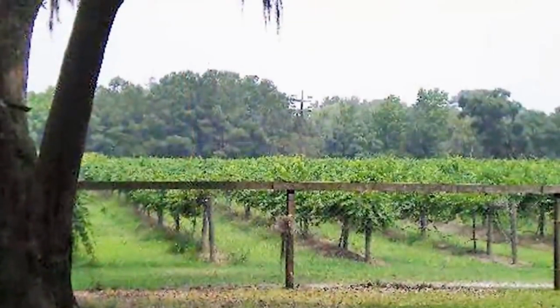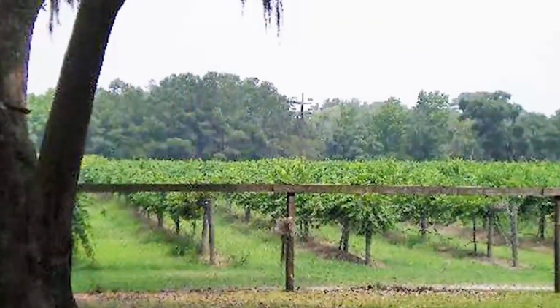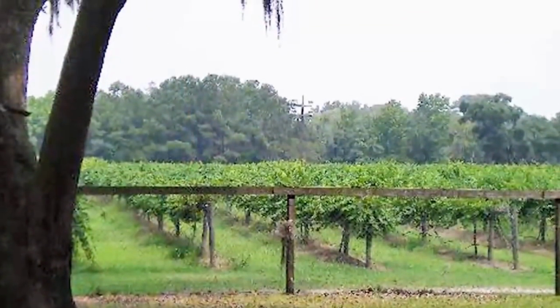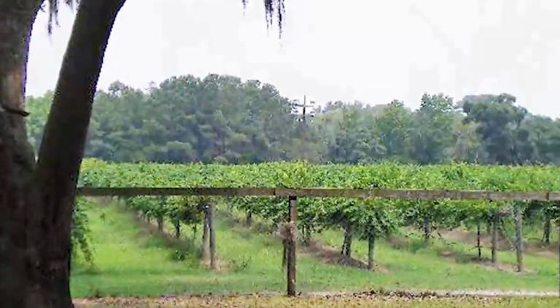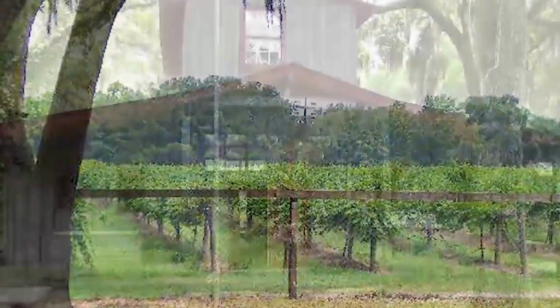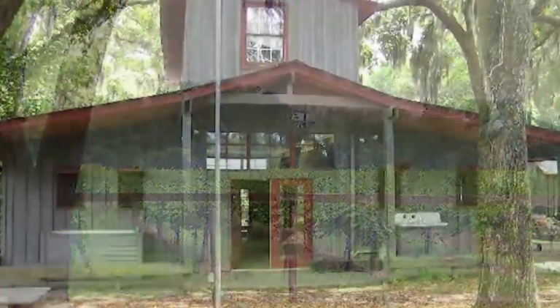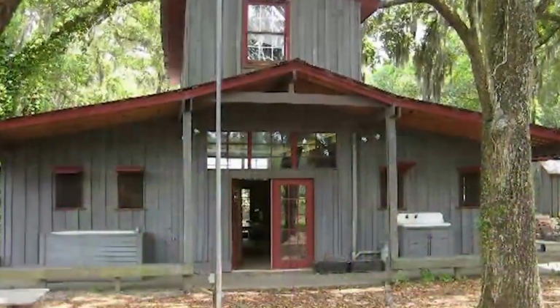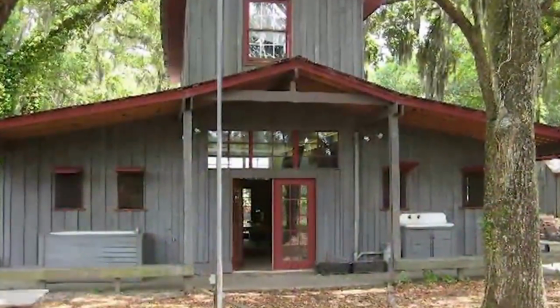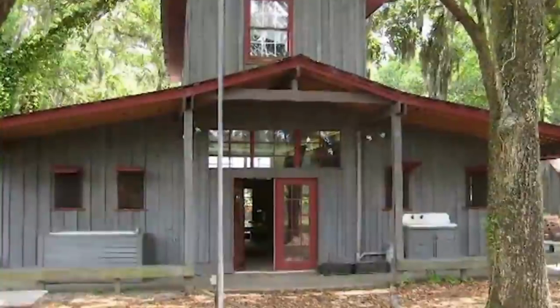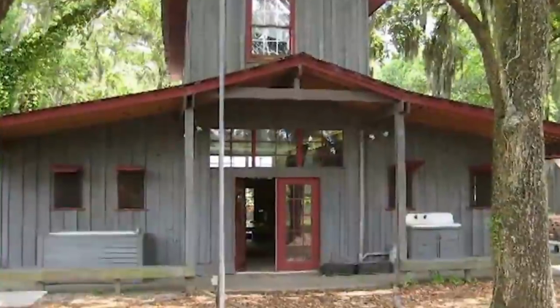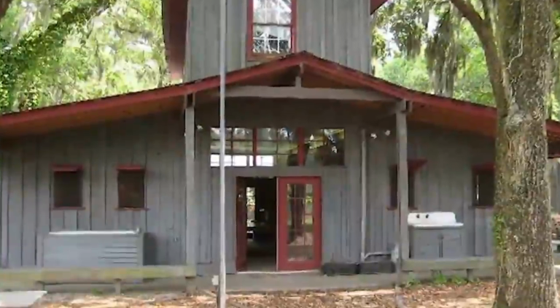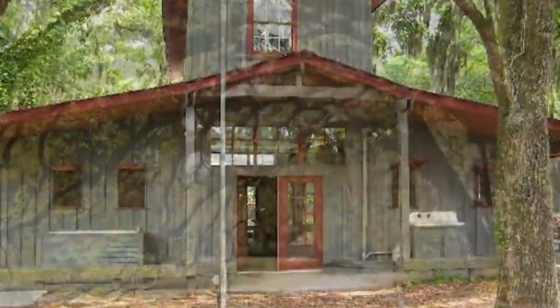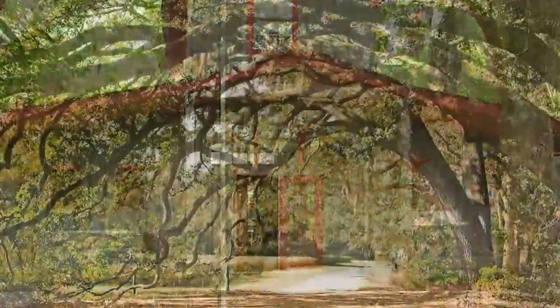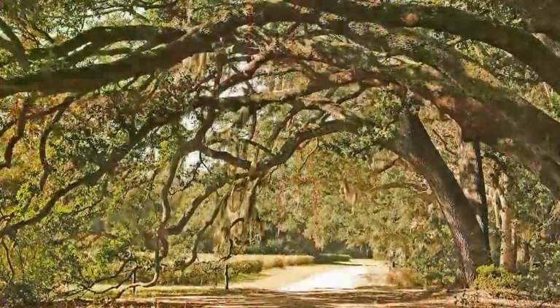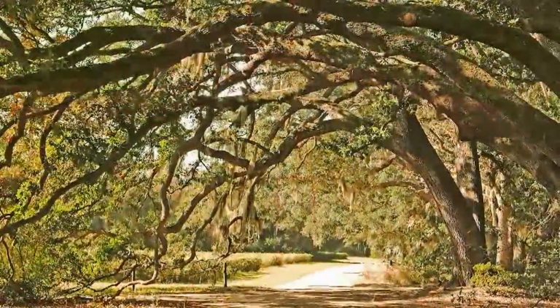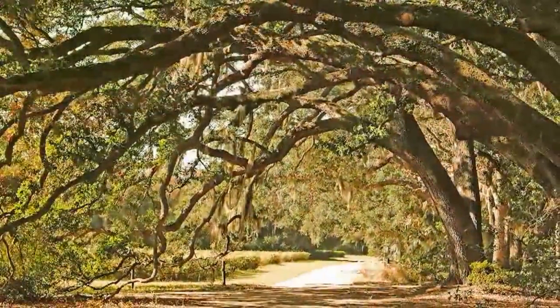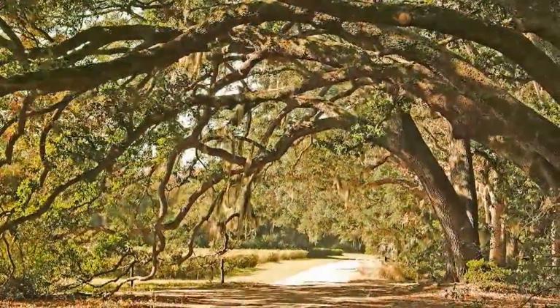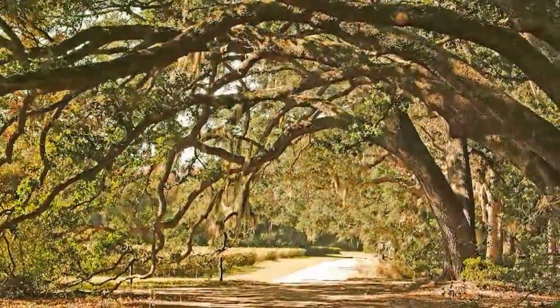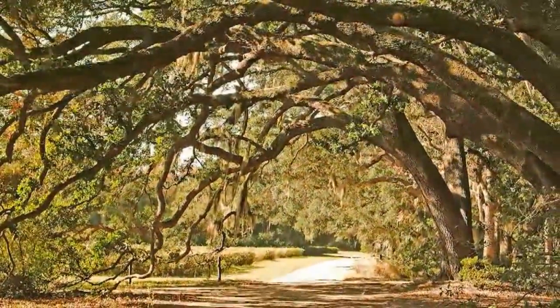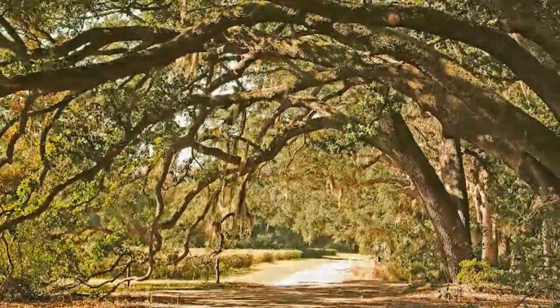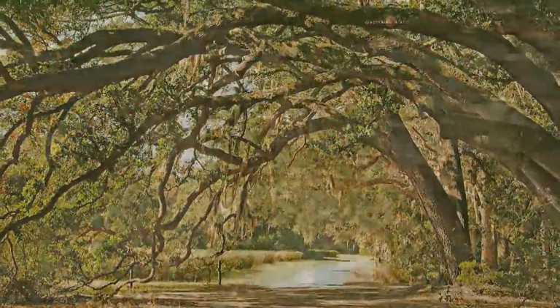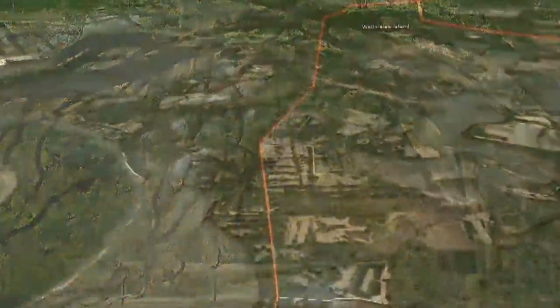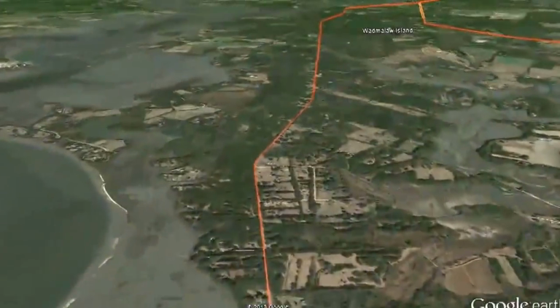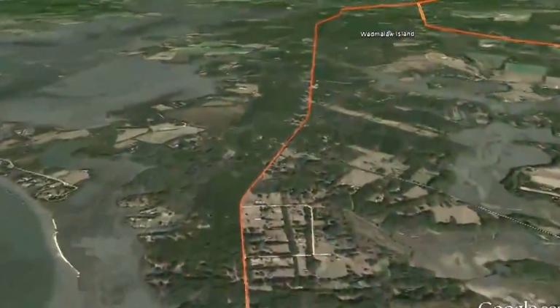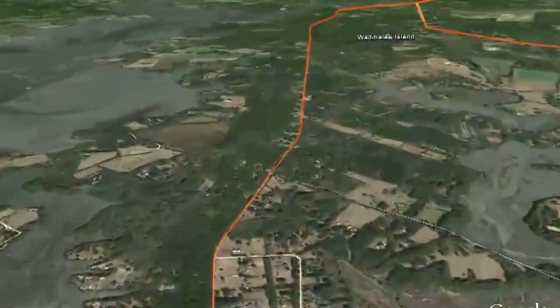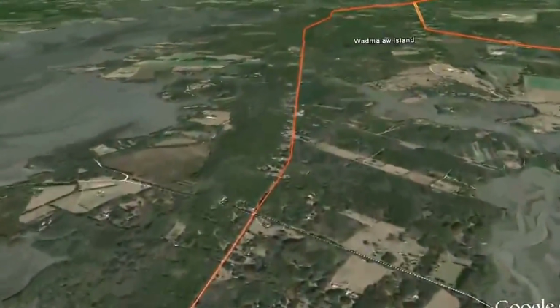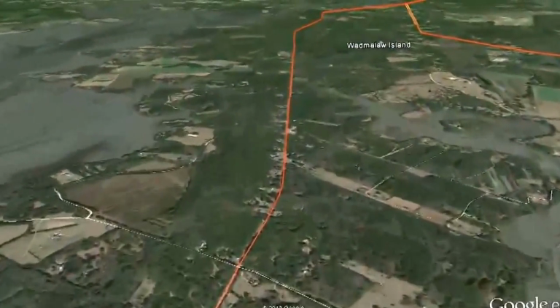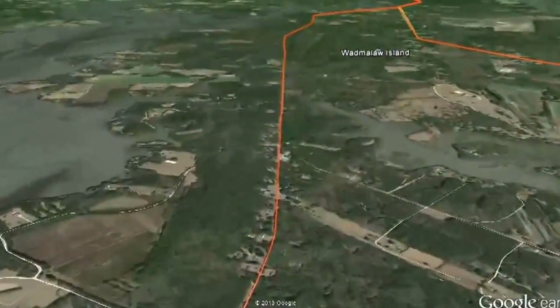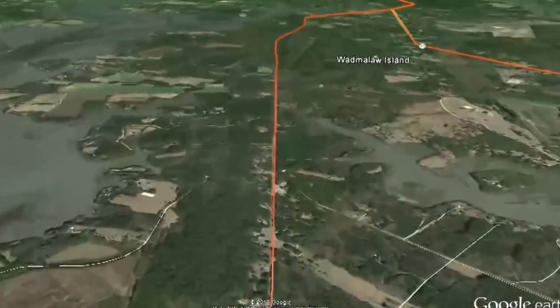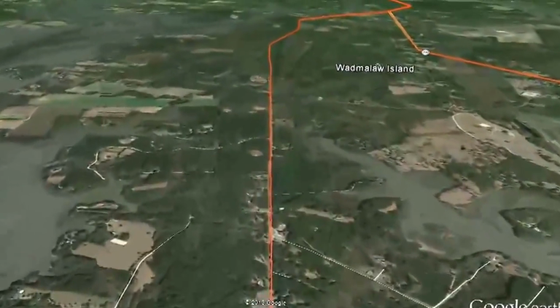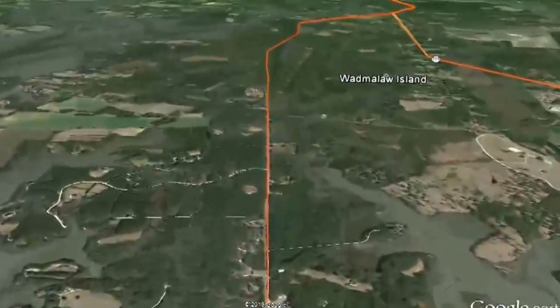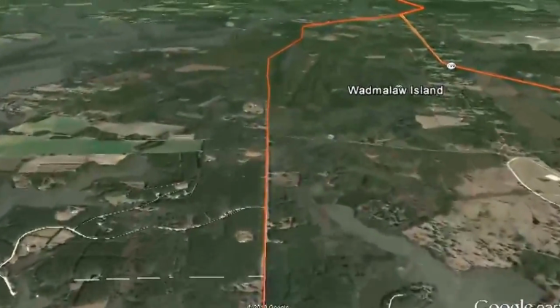Tucked in among the majestic oaks of Wadmilla Island are some iconic landmarks that include Charleston Tea Plantation, Urban House Vineyard, and Firefly Thoughts.